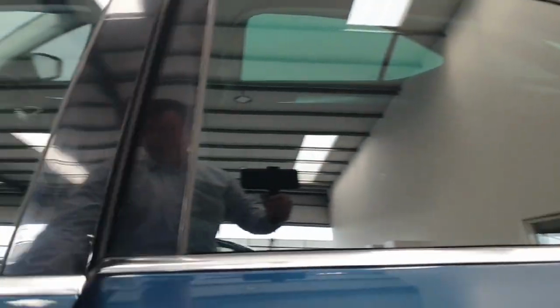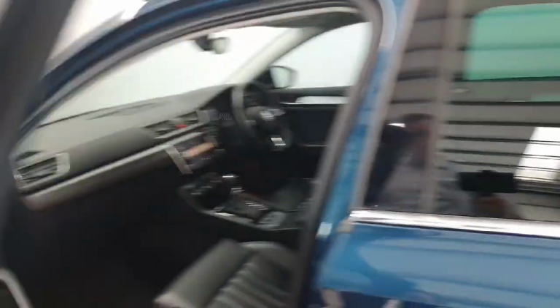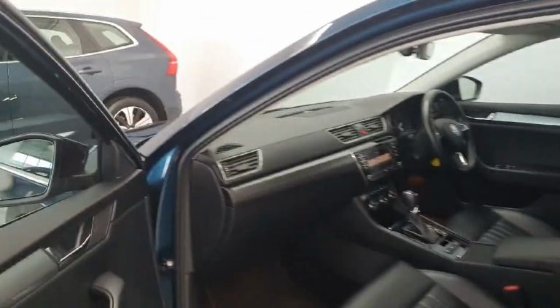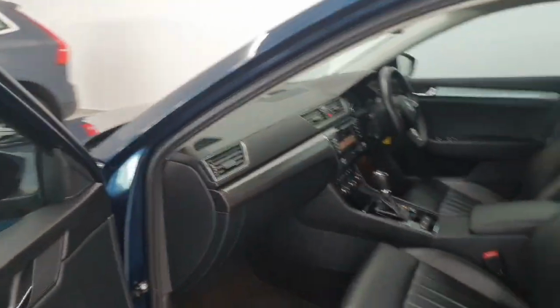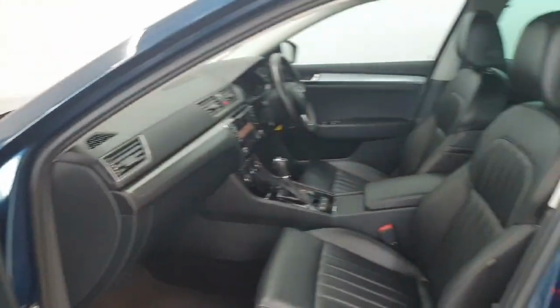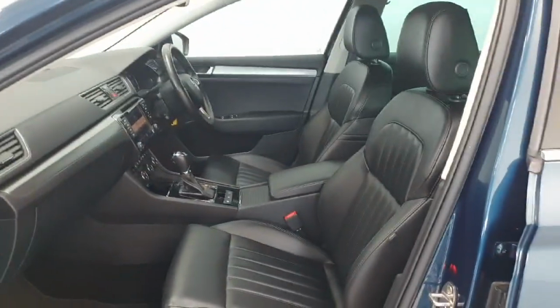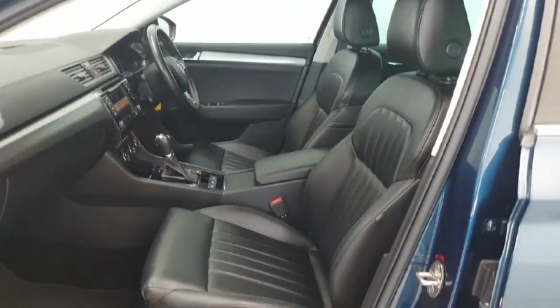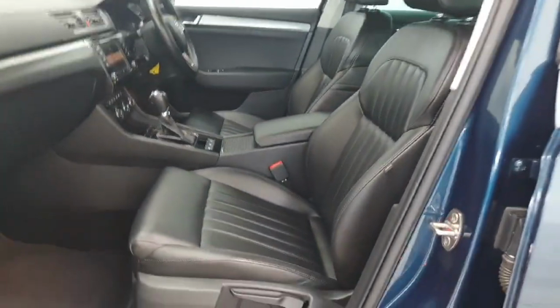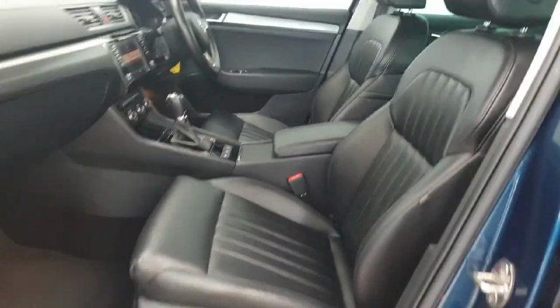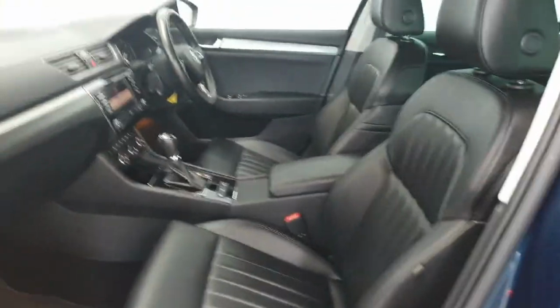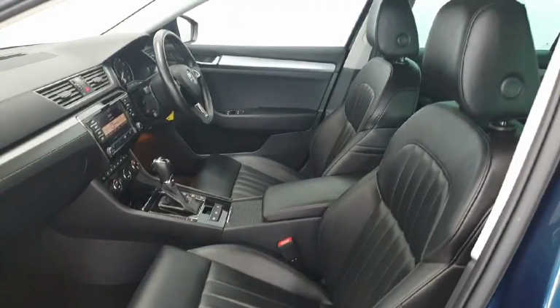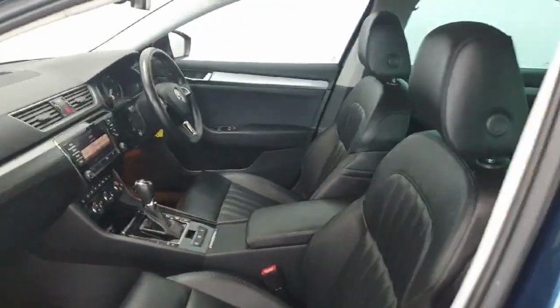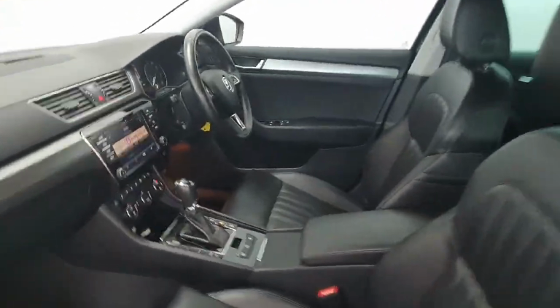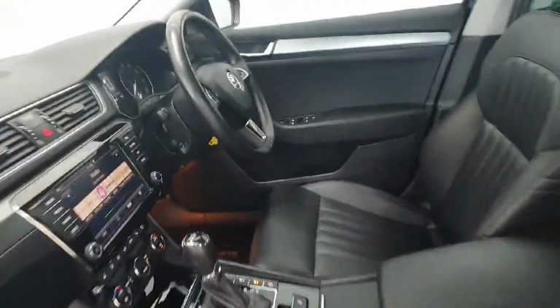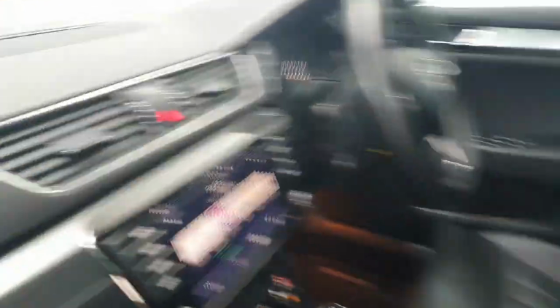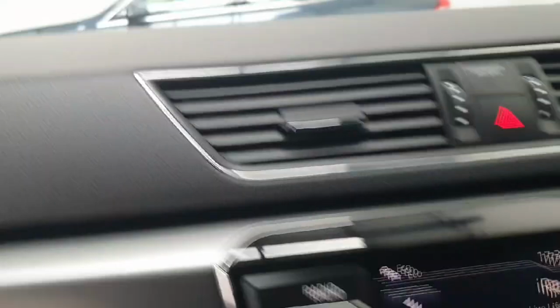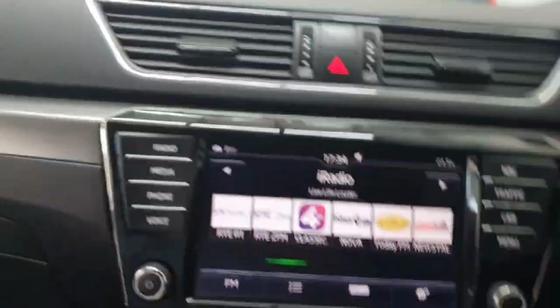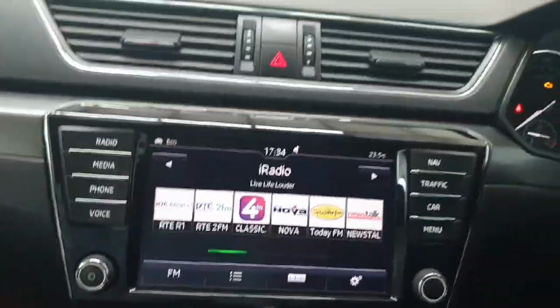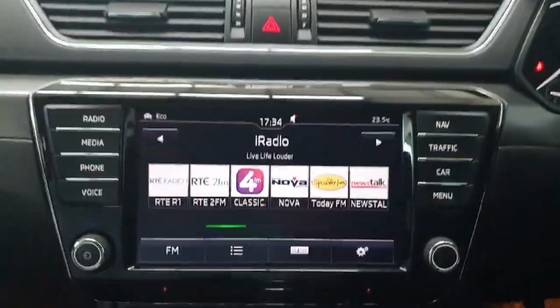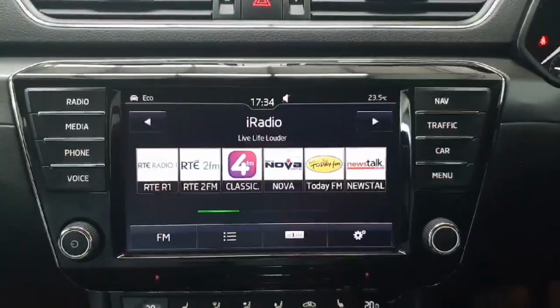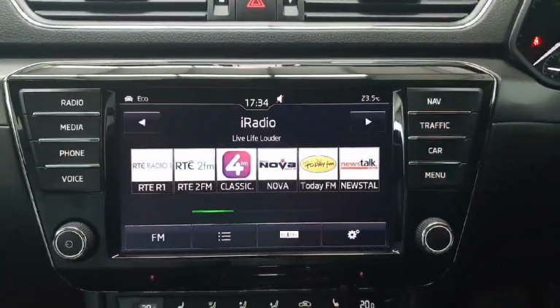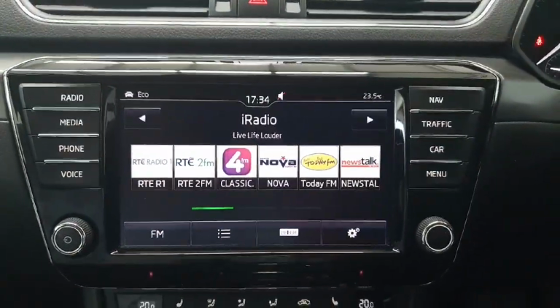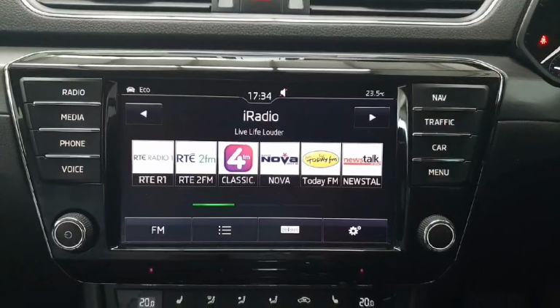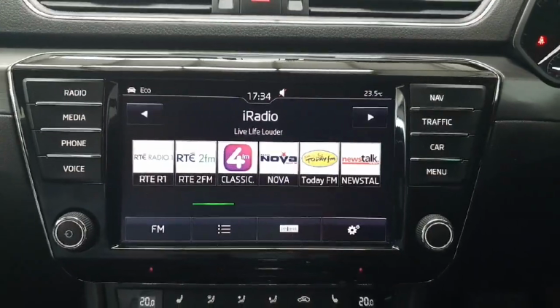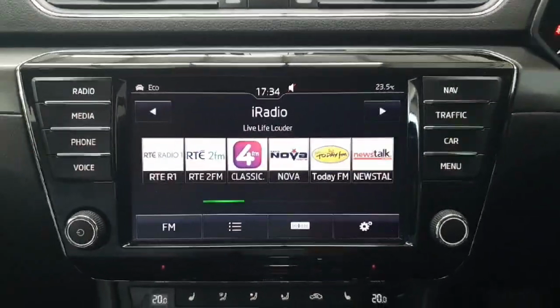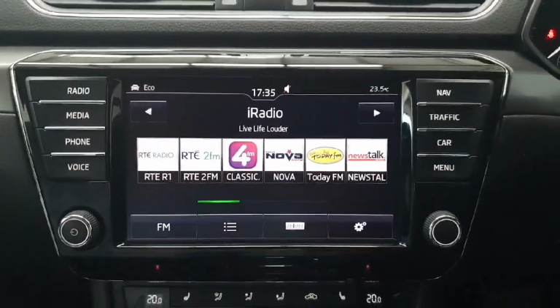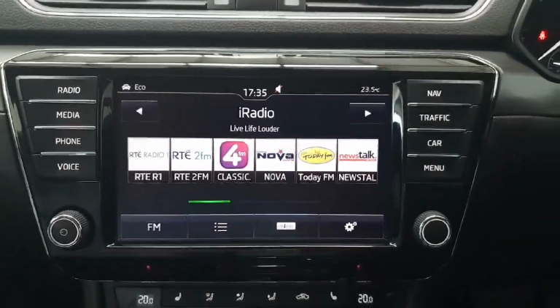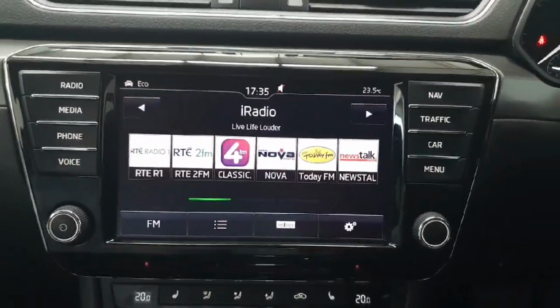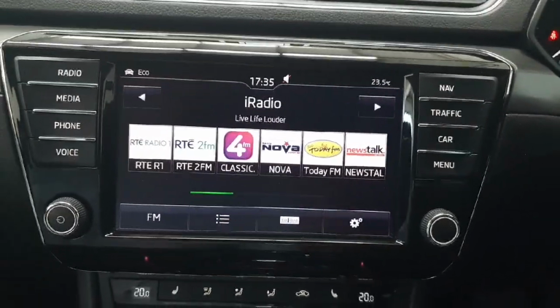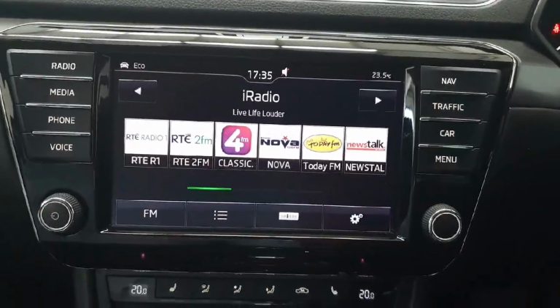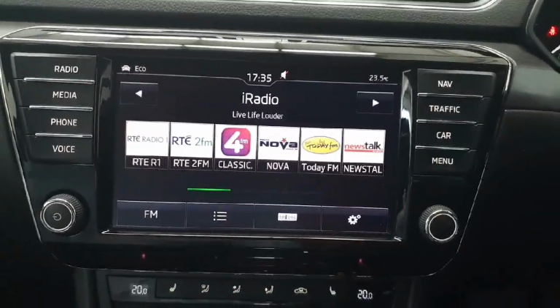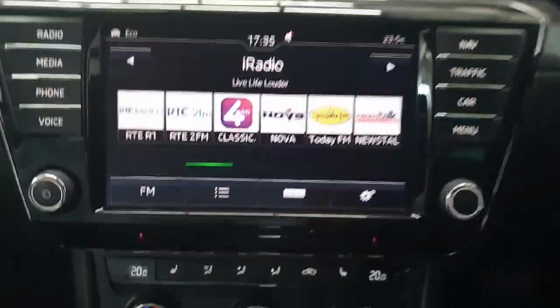Inside you do get a lovely full black leather interior throughout and it's been very well minded. You also have a touchscreen infotainment system giving you access to everything from radio to Bluetooth for calls and media streaming, and it has built-in navigation.